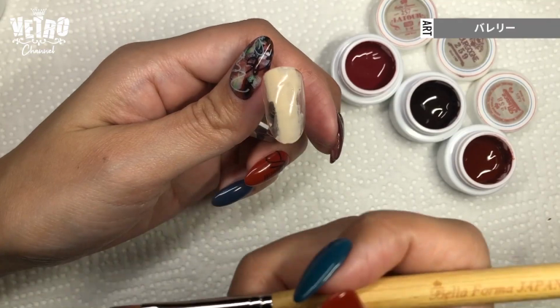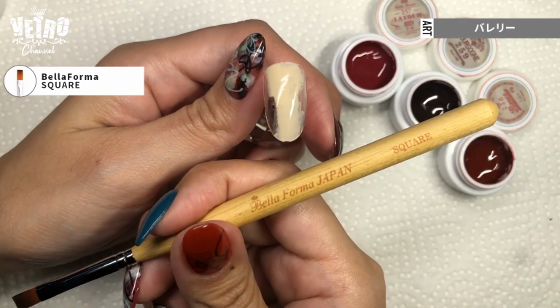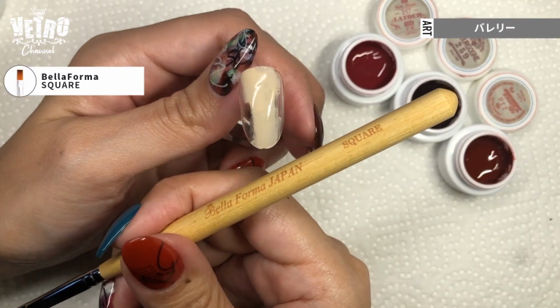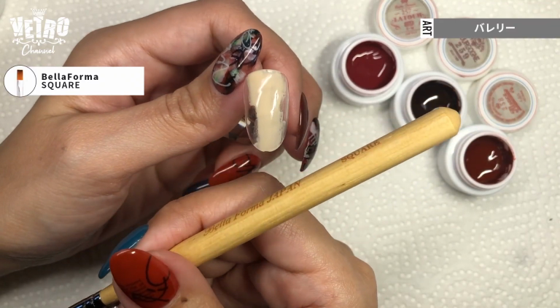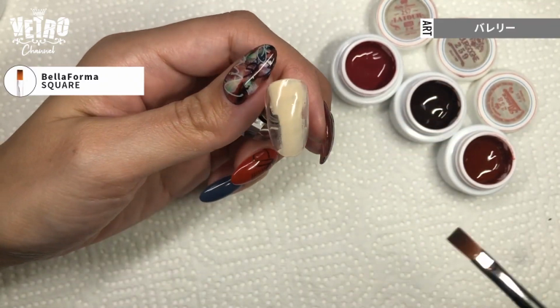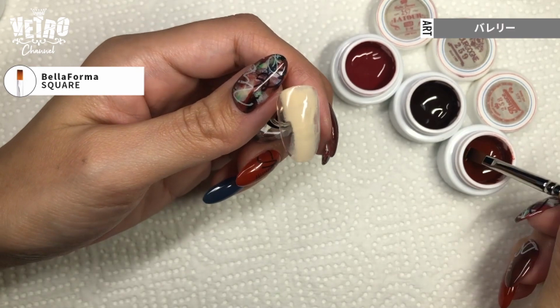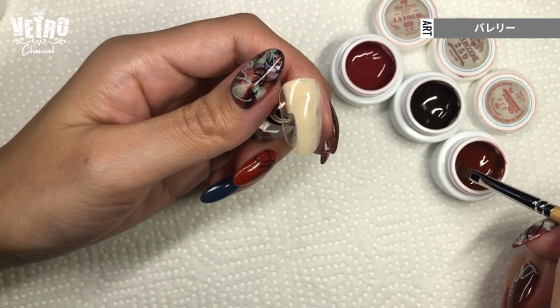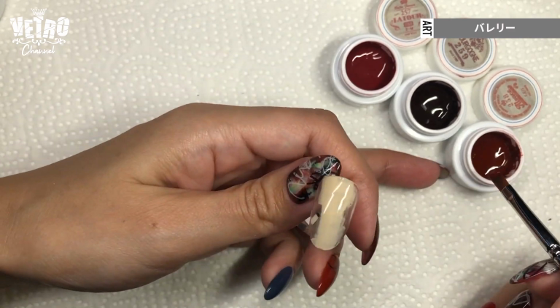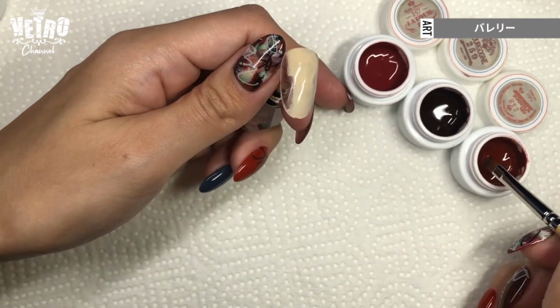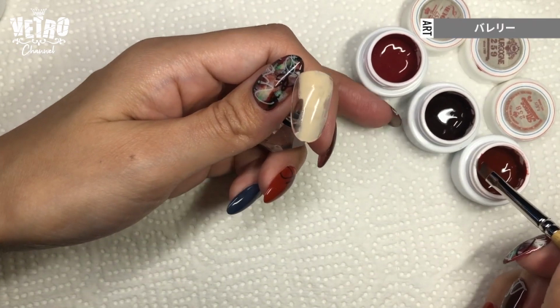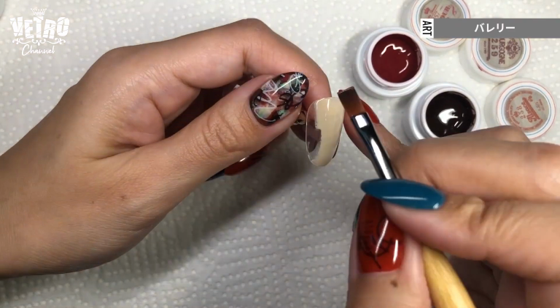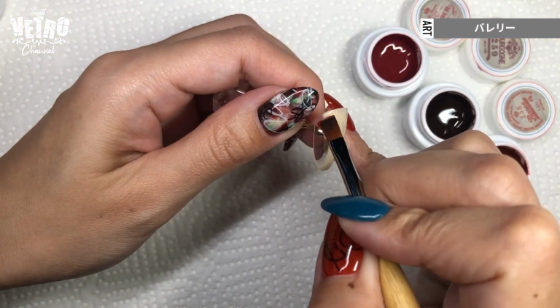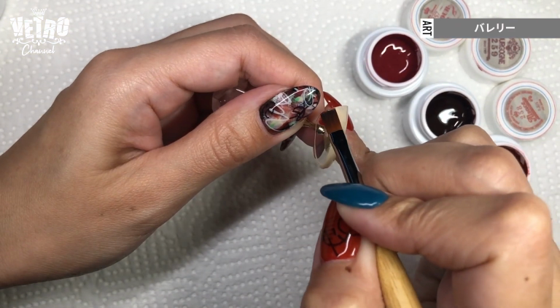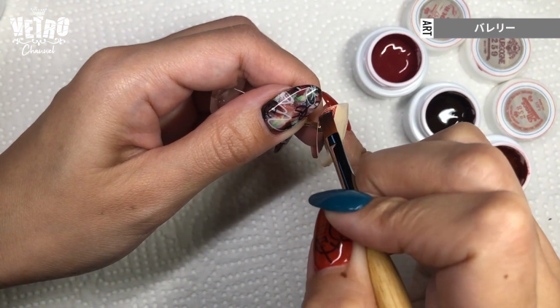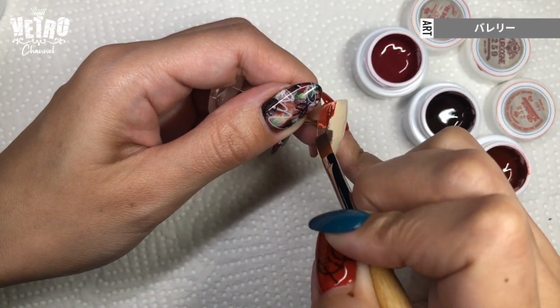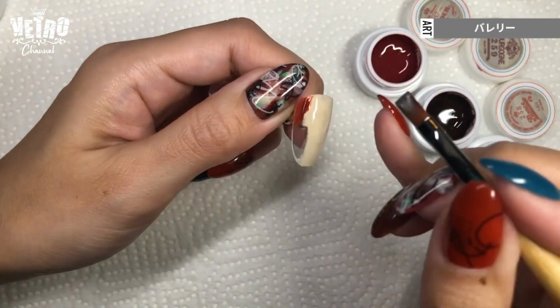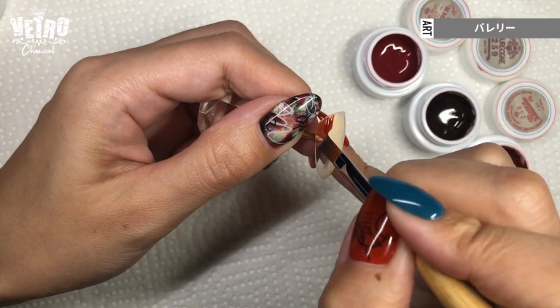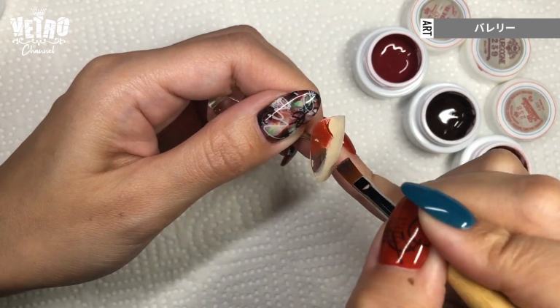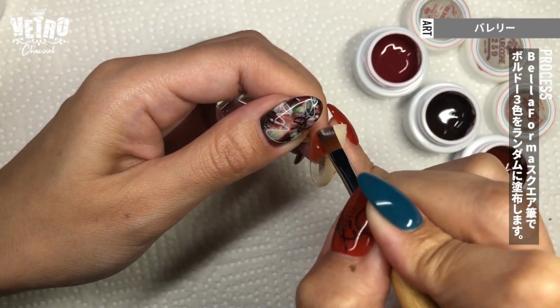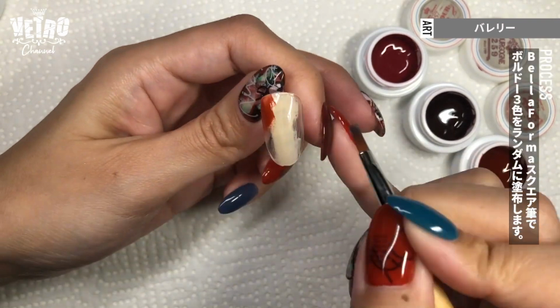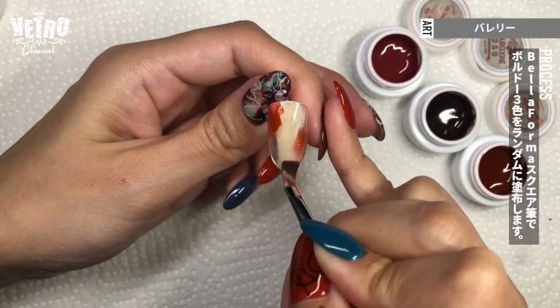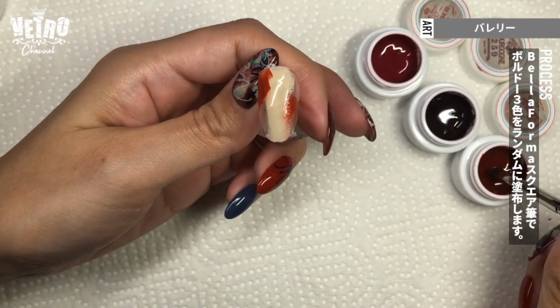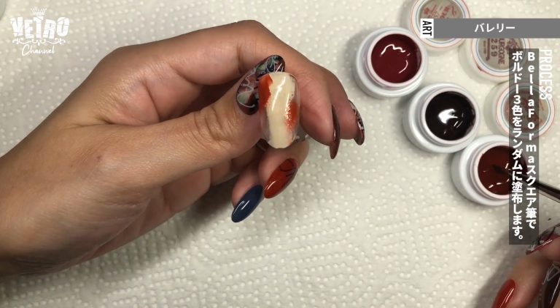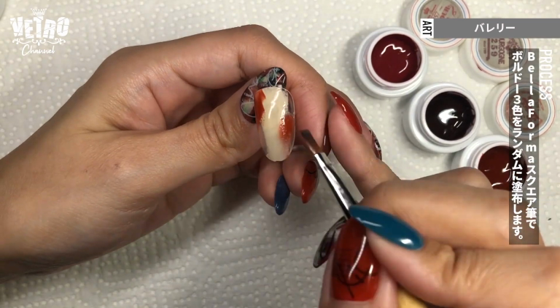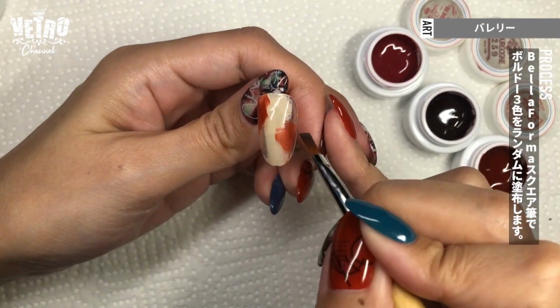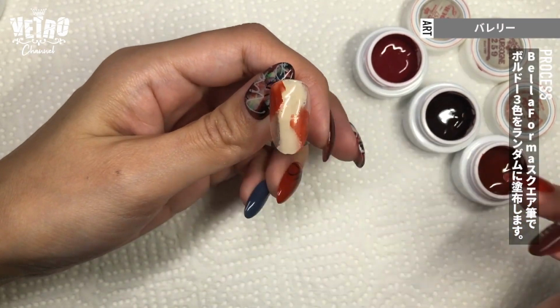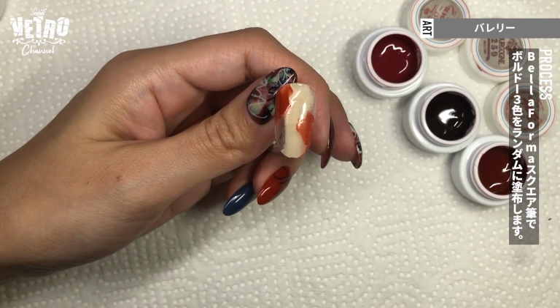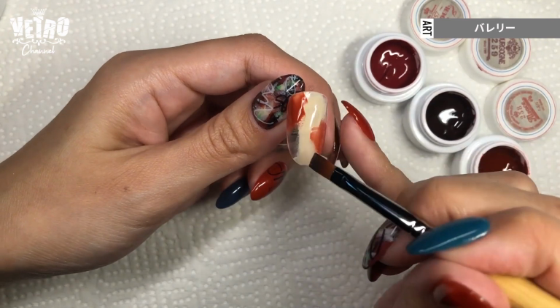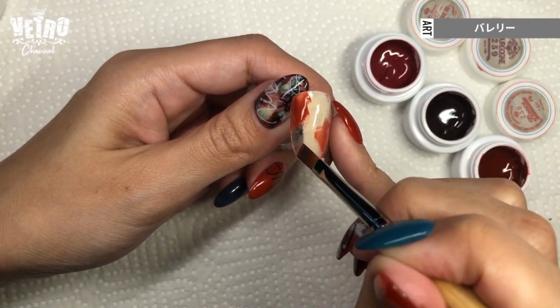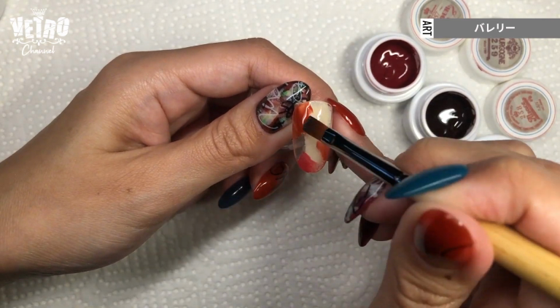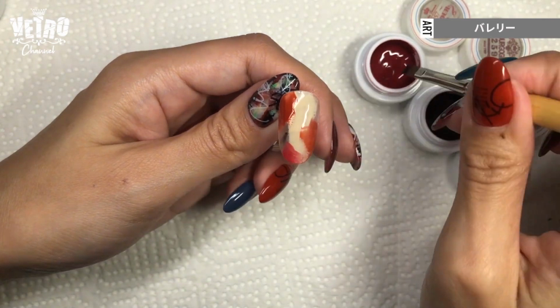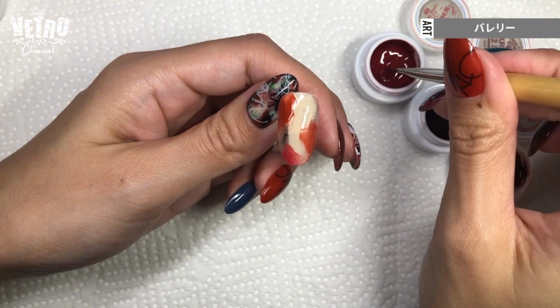With a square brush, I'm adding short strokes of color from the edge towards the middle. Make sure not to cover the beige completely.